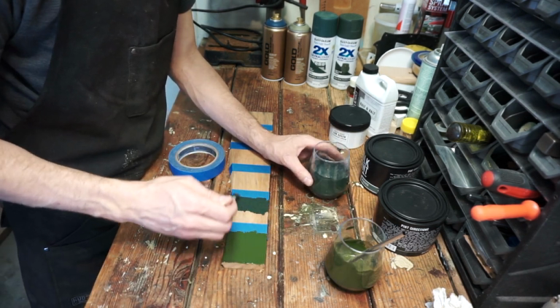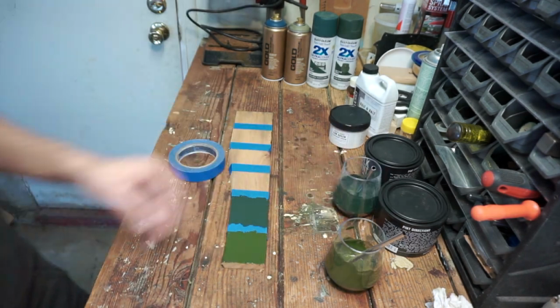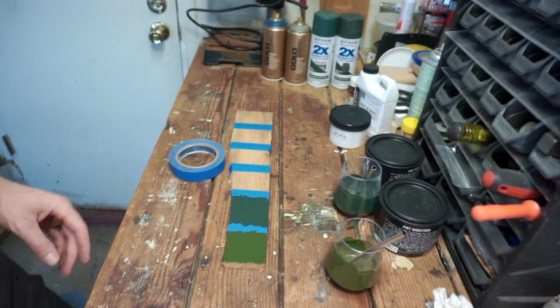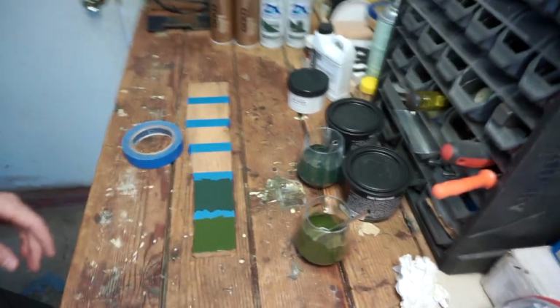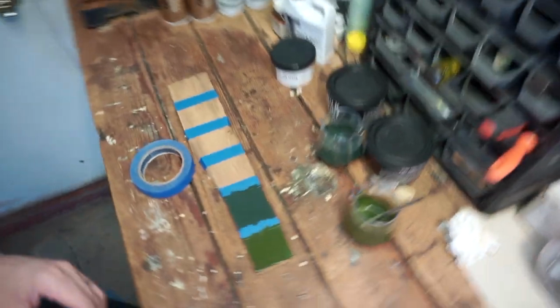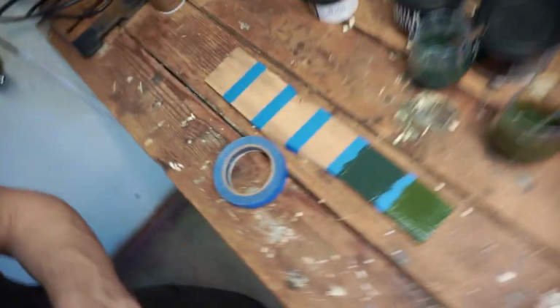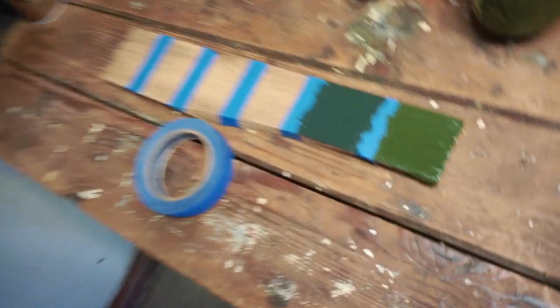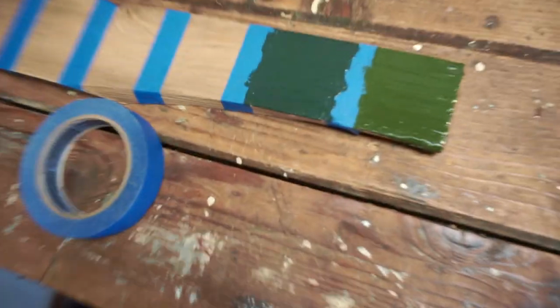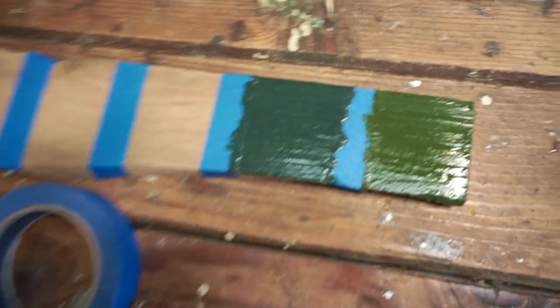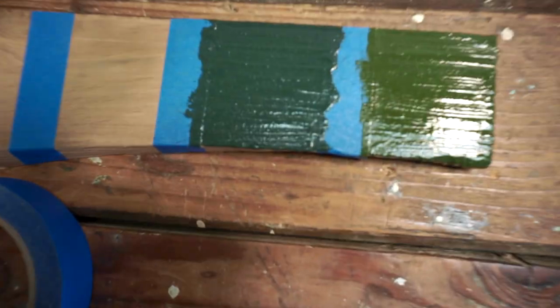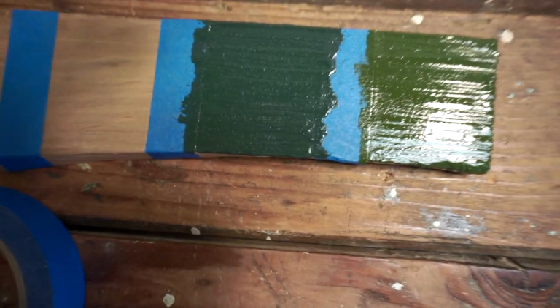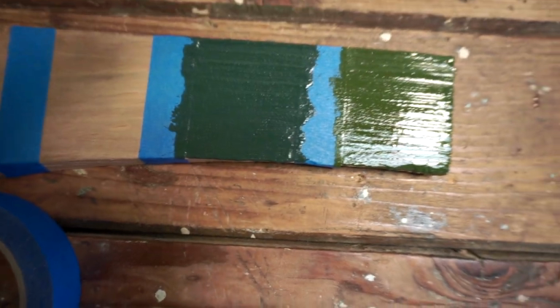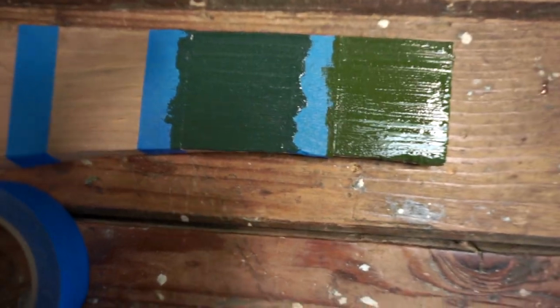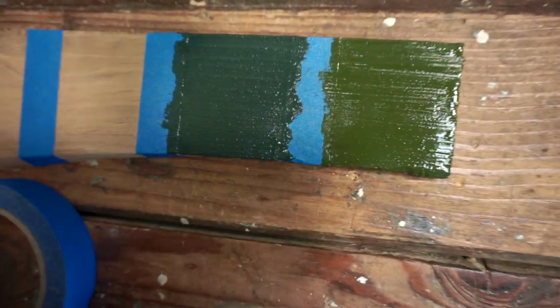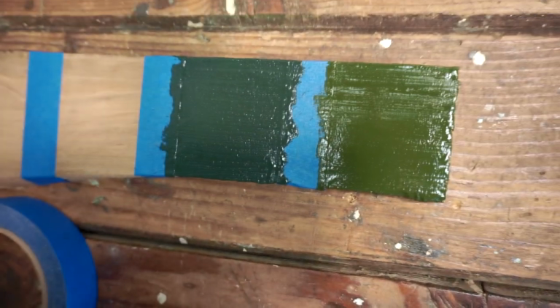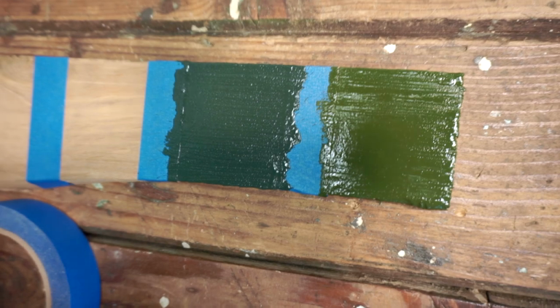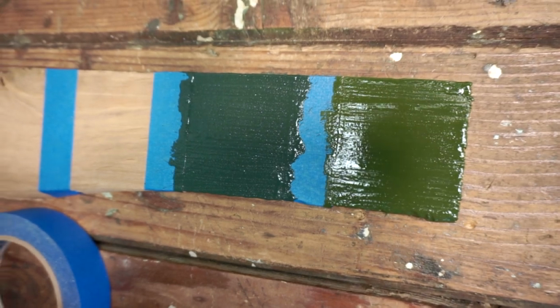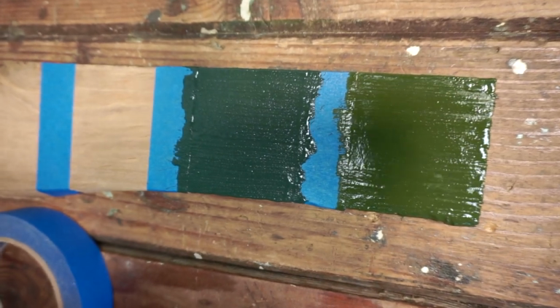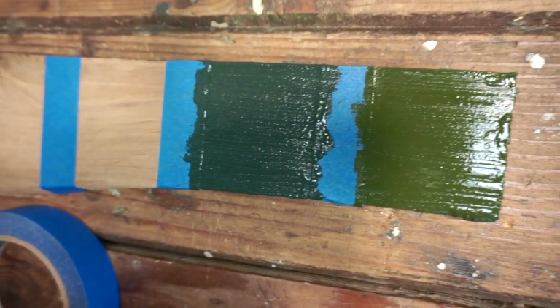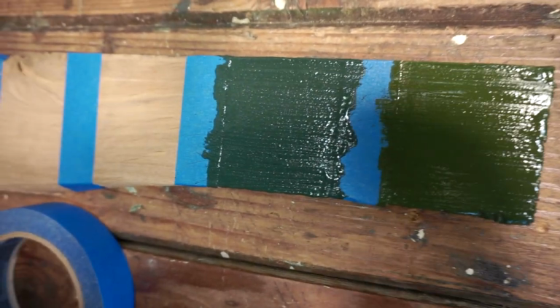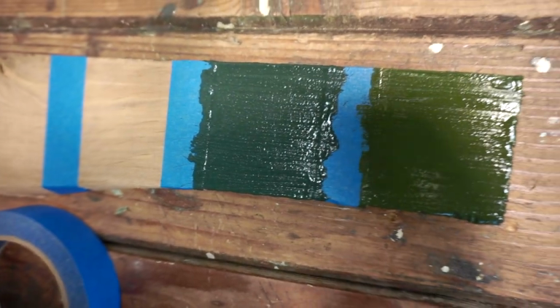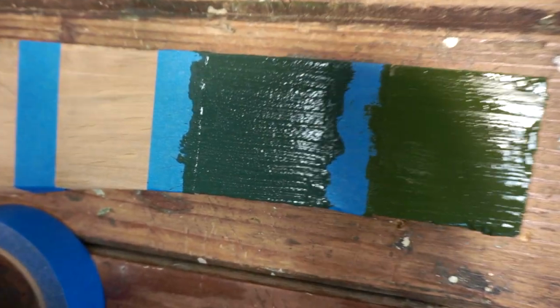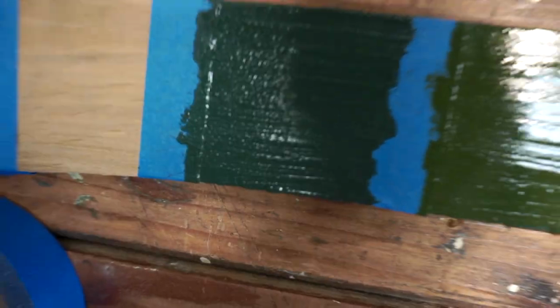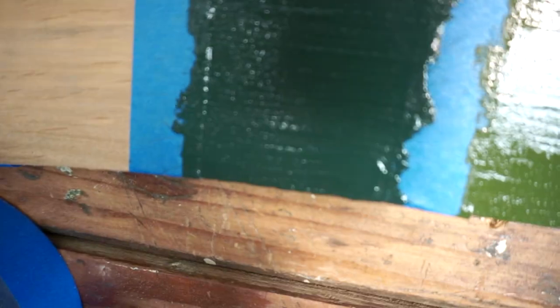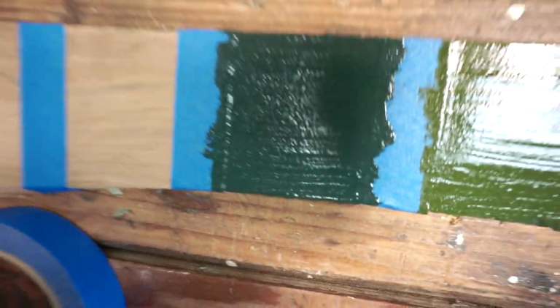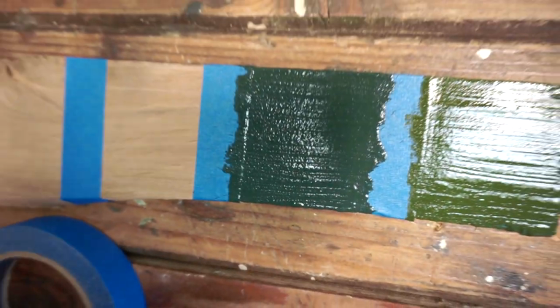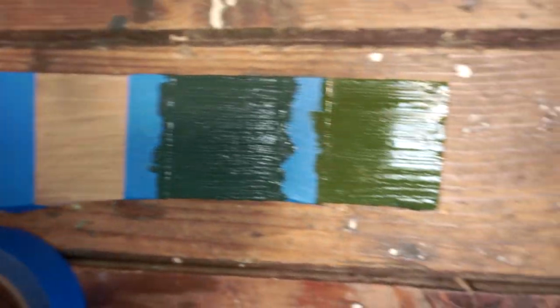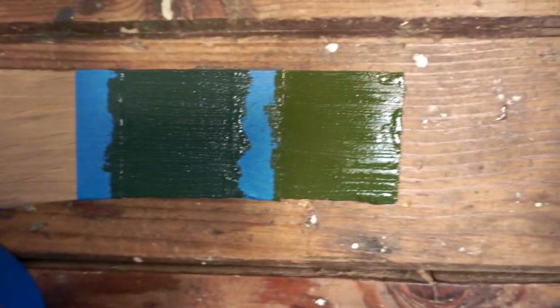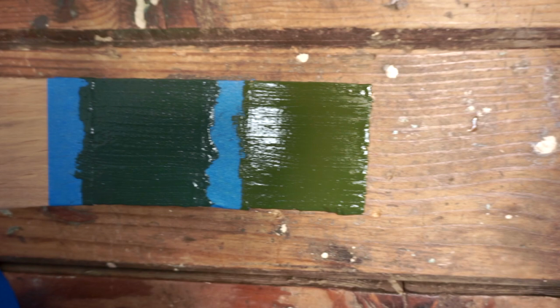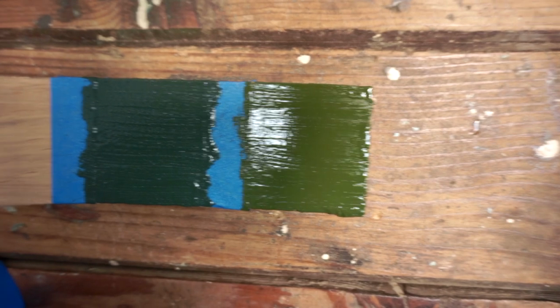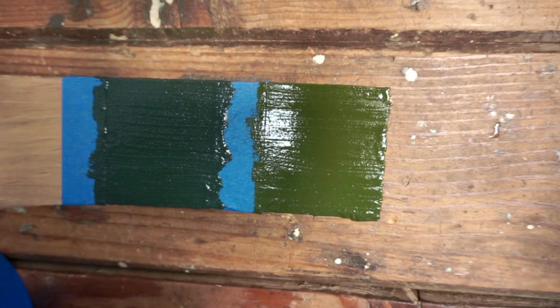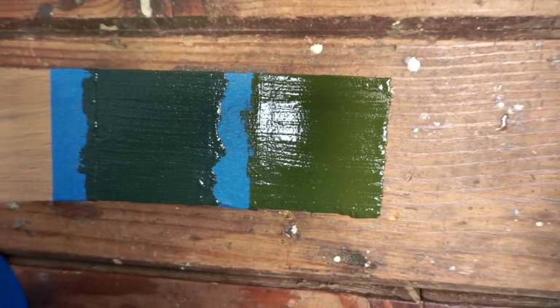Maybe letting it sit a little bit longer might help. There we go. As you can see, this is the peacock and this is the earth green.